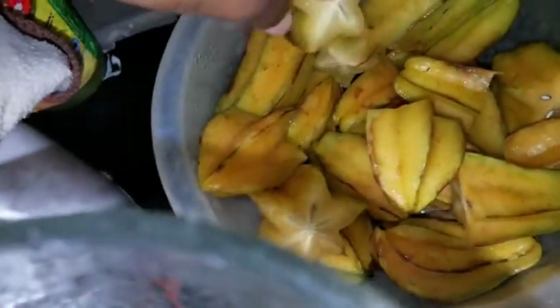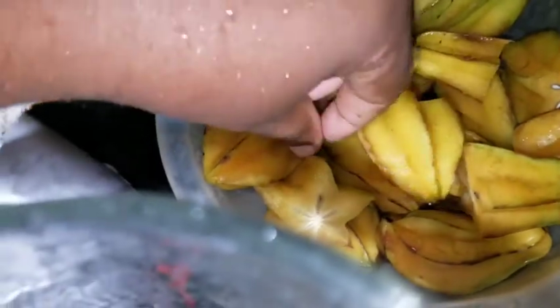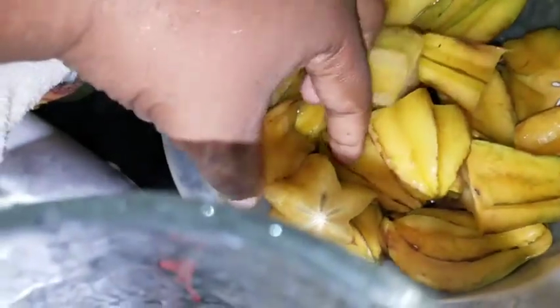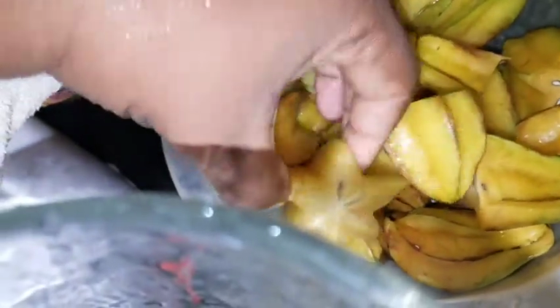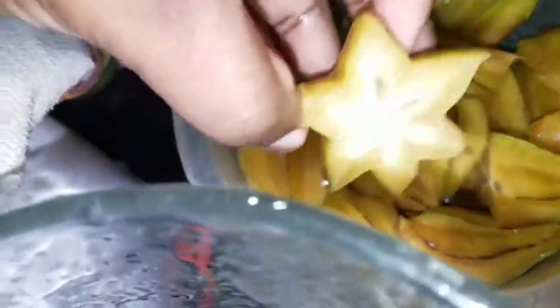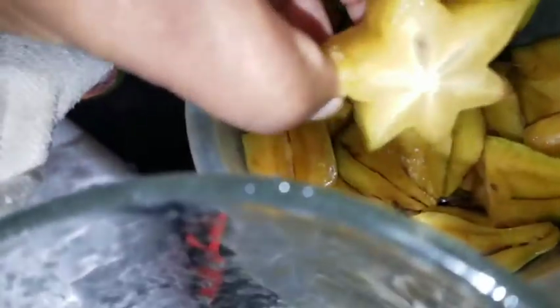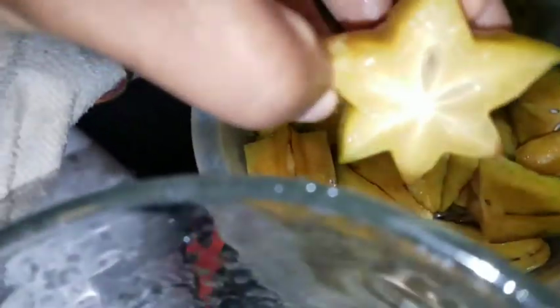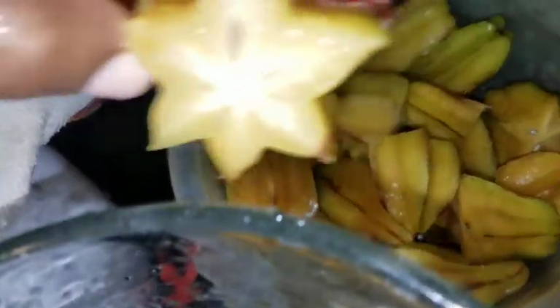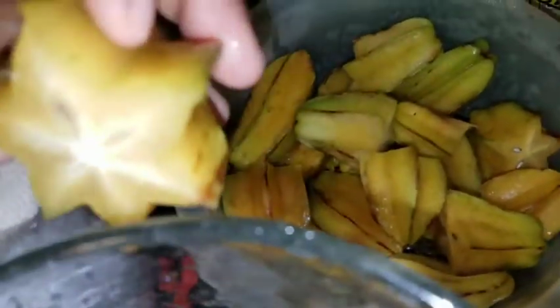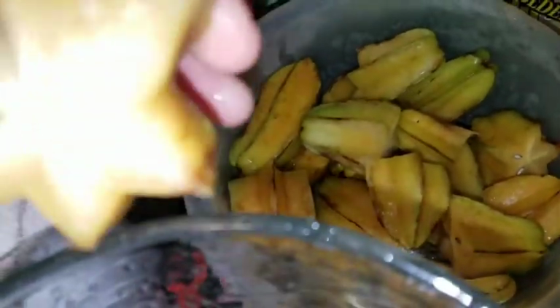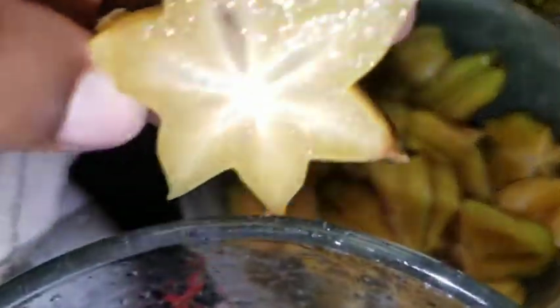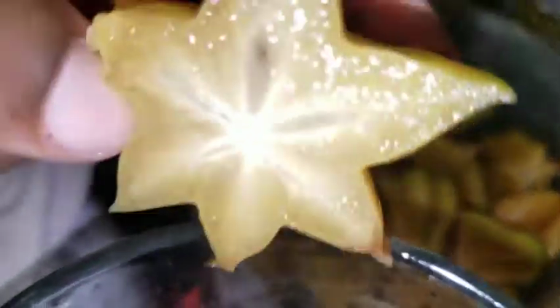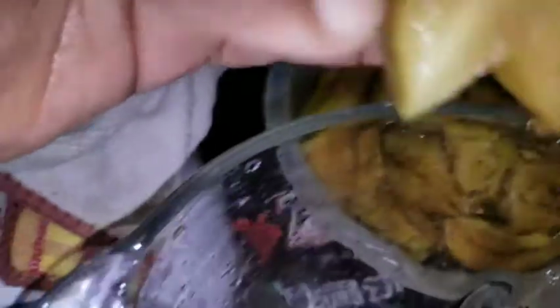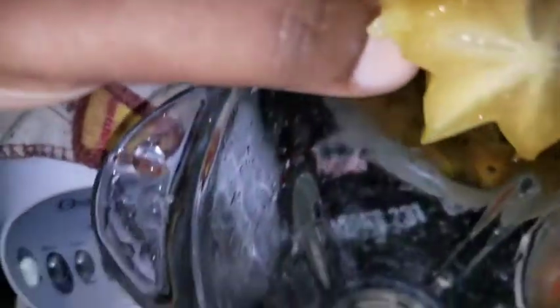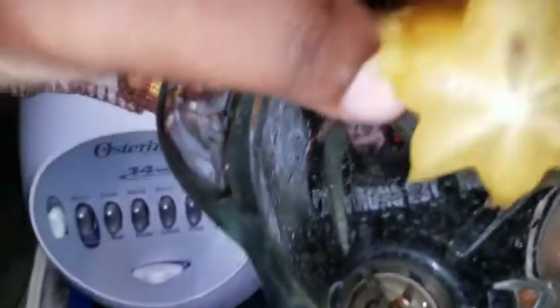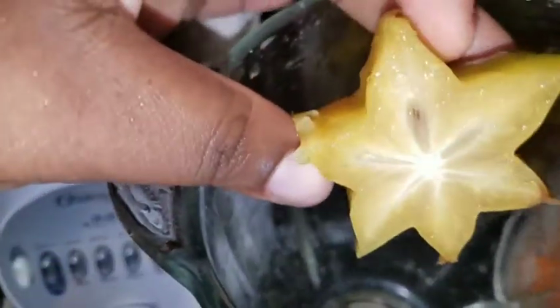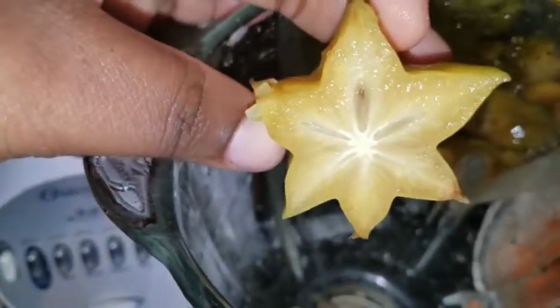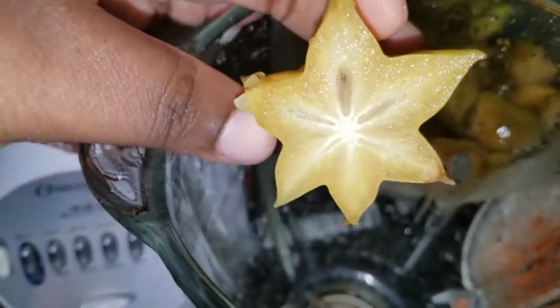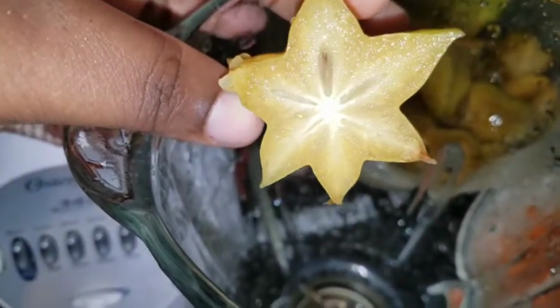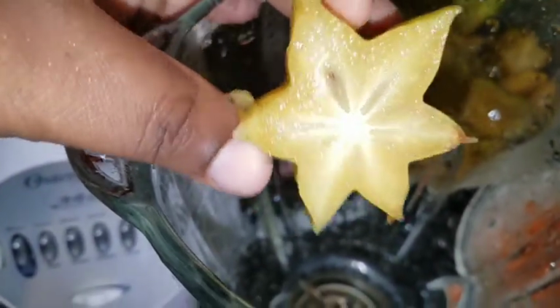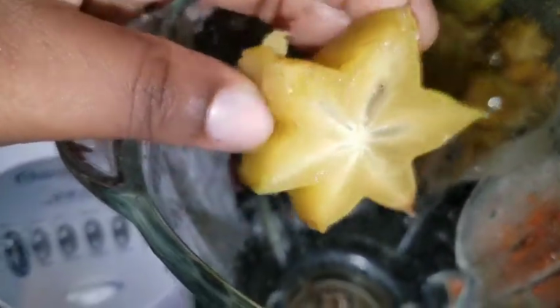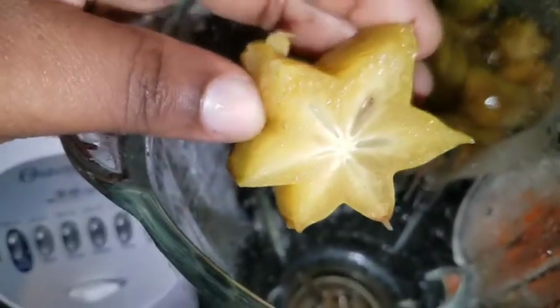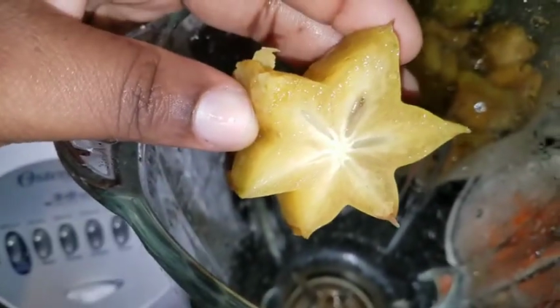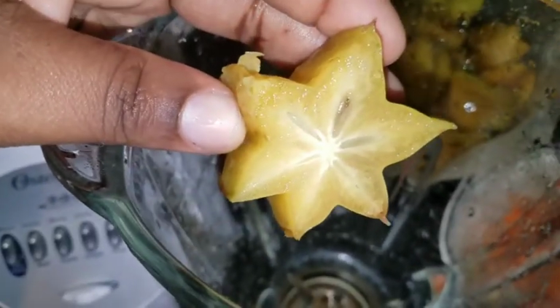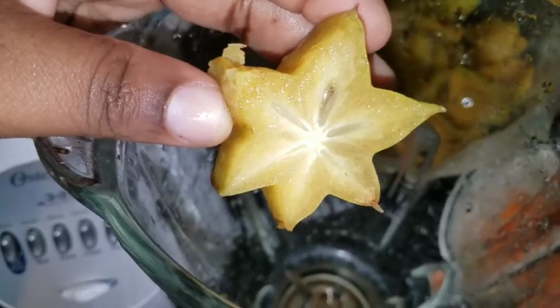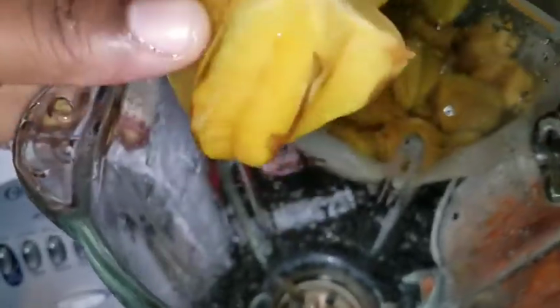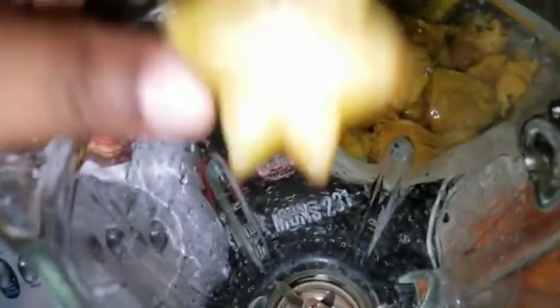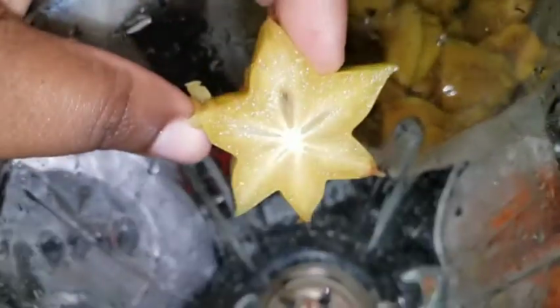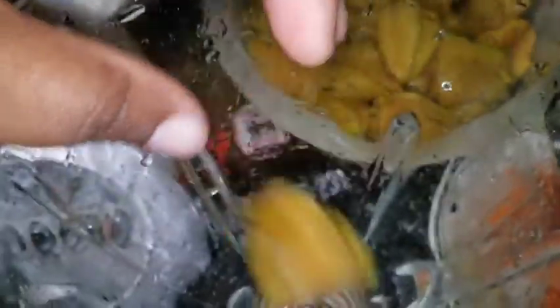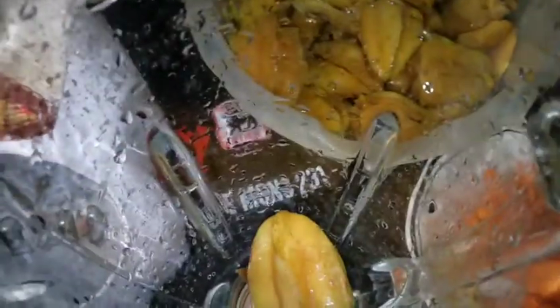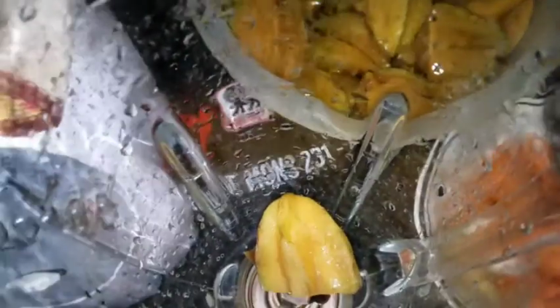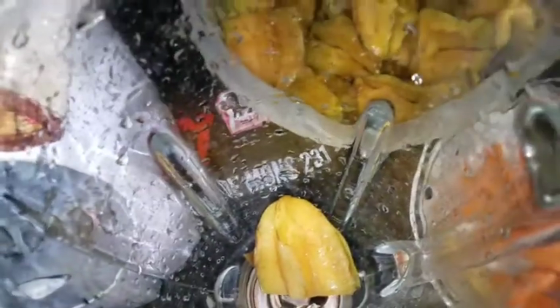When I was pregnant I used to eat a lot of this — I used to love eating this. But I tried eating some recently and it was so sour, so I just decided to blend it up and make some nice good juice.